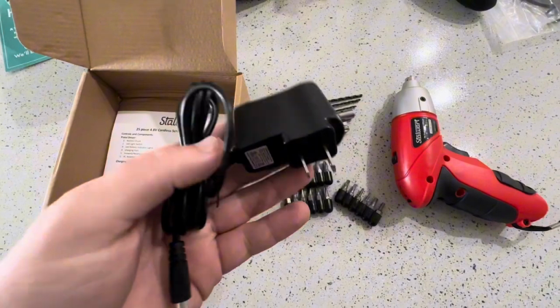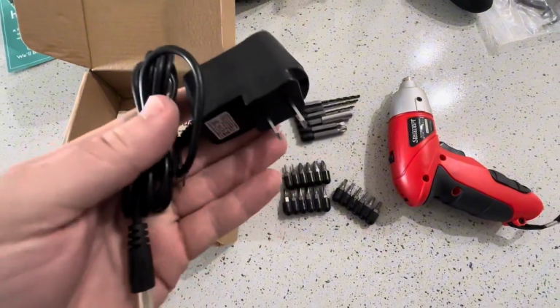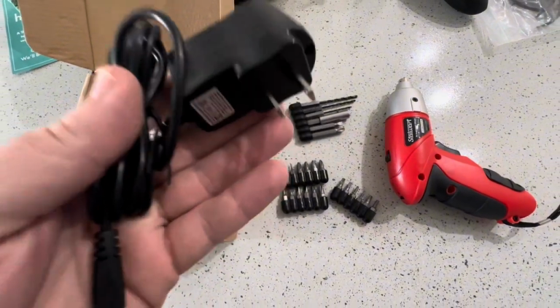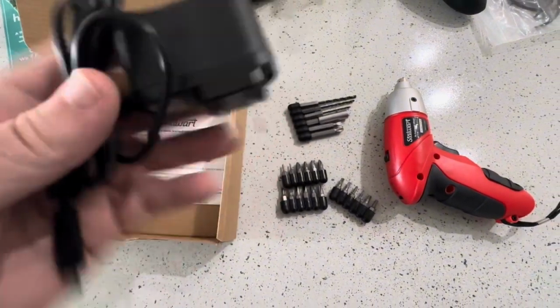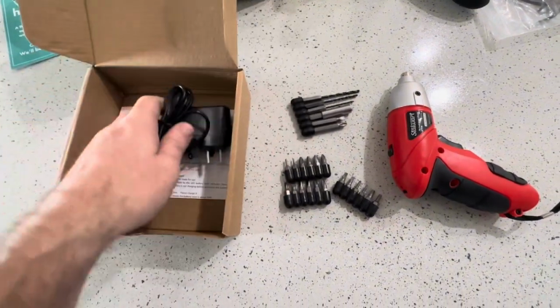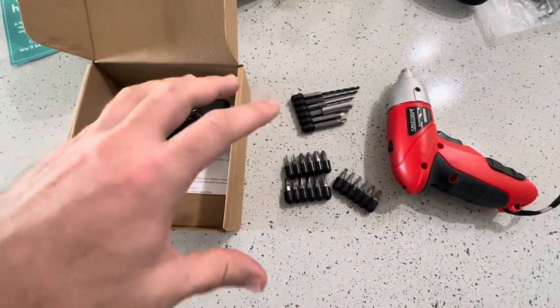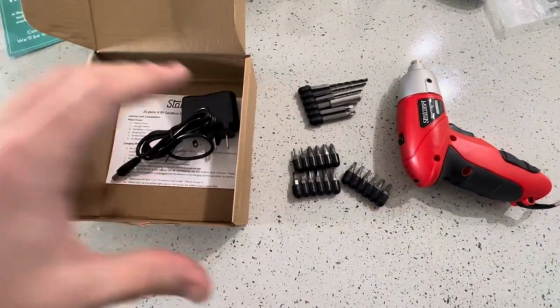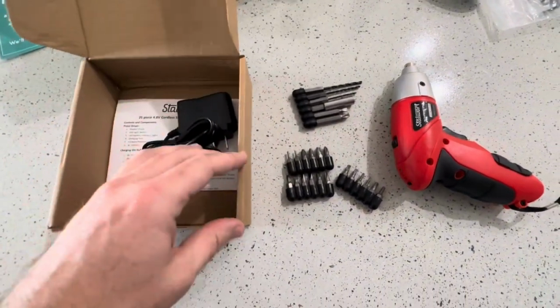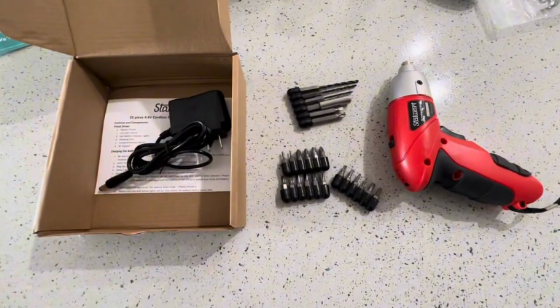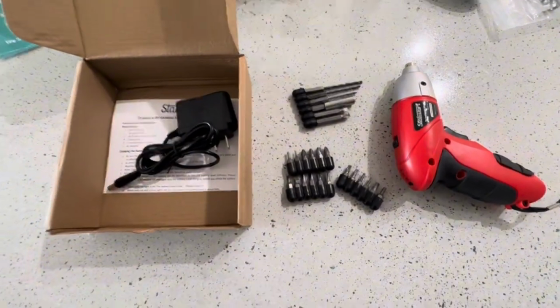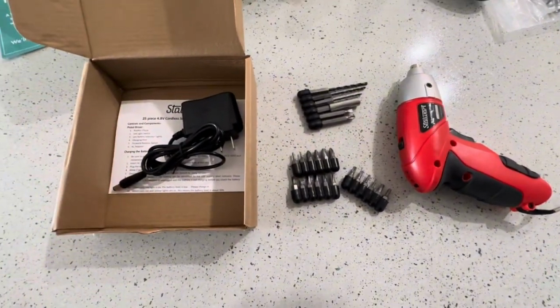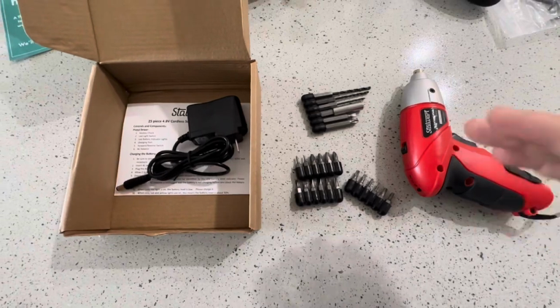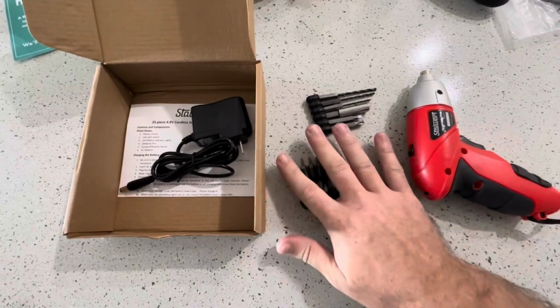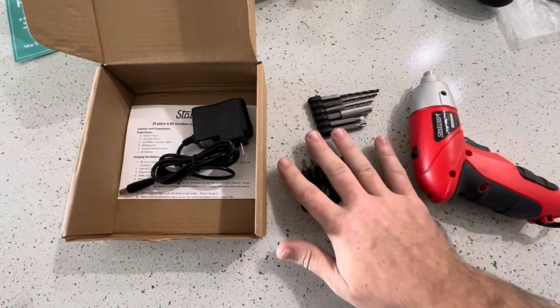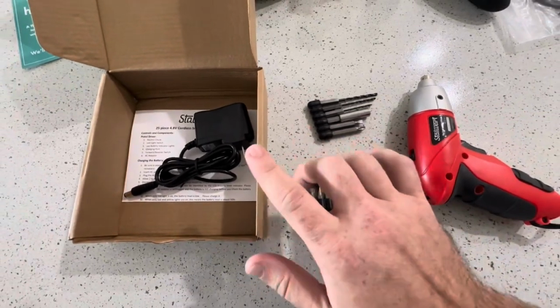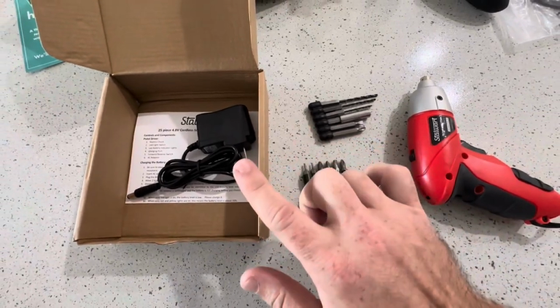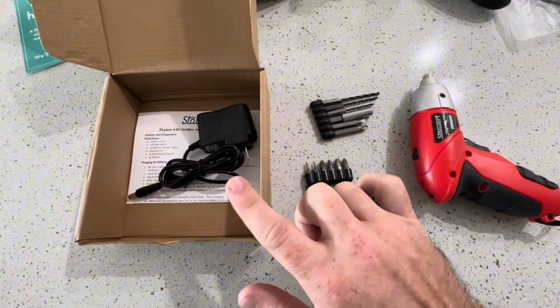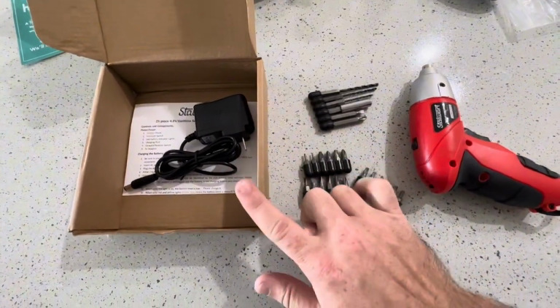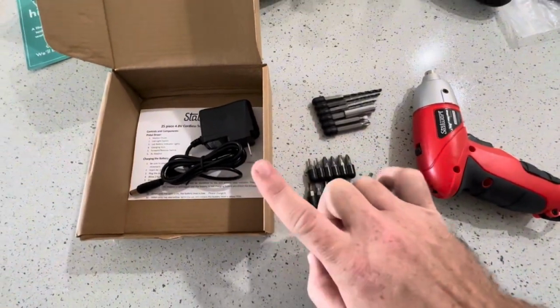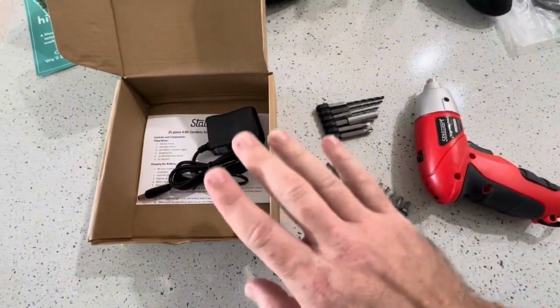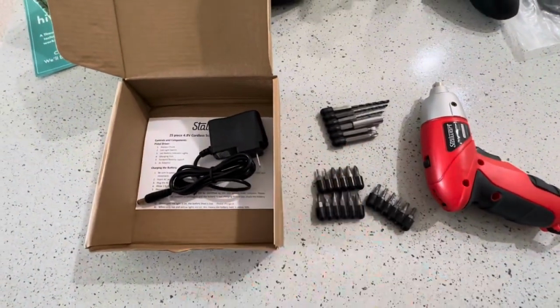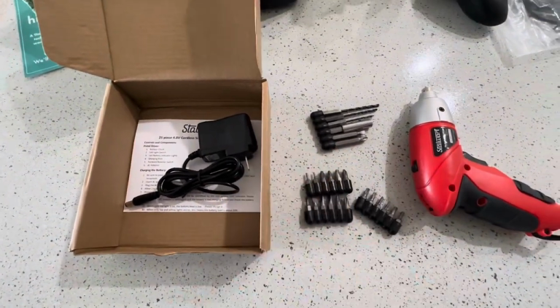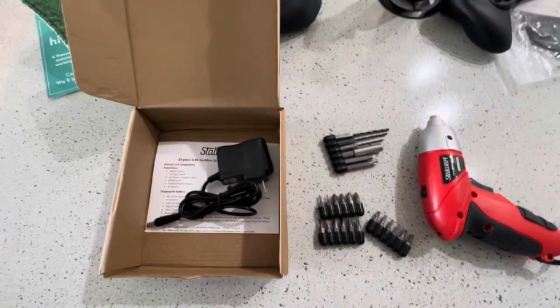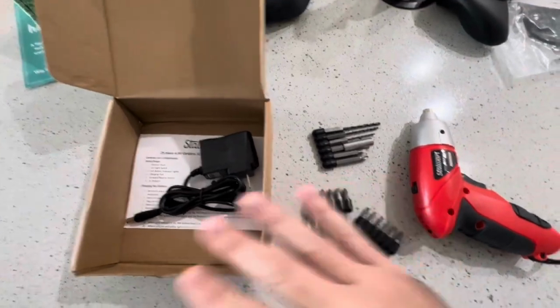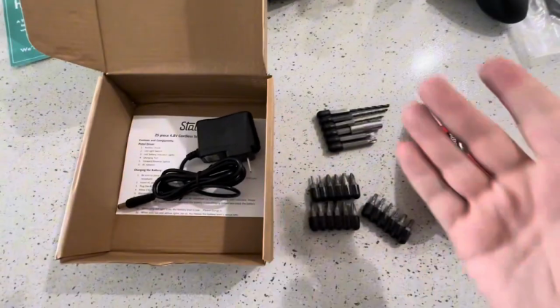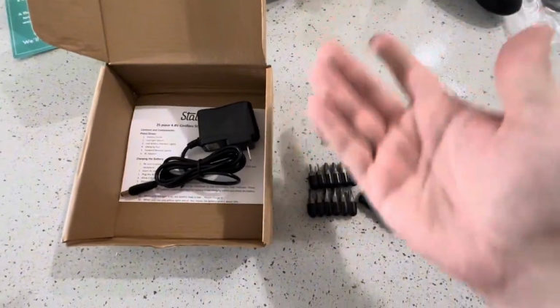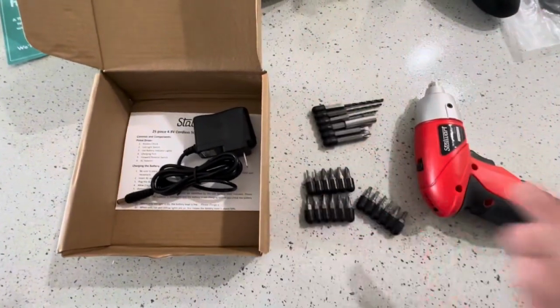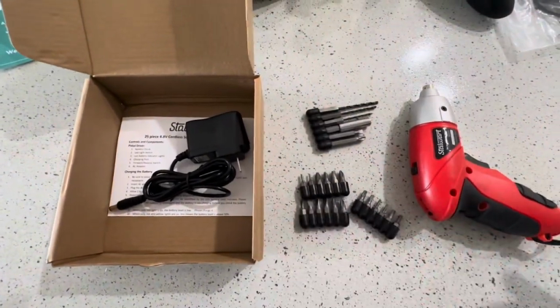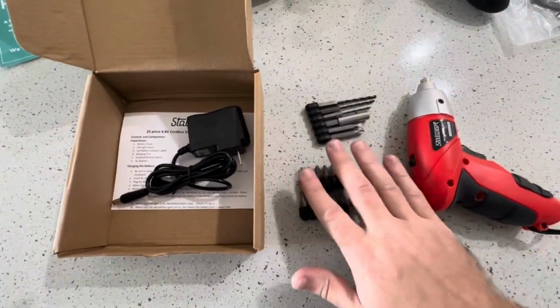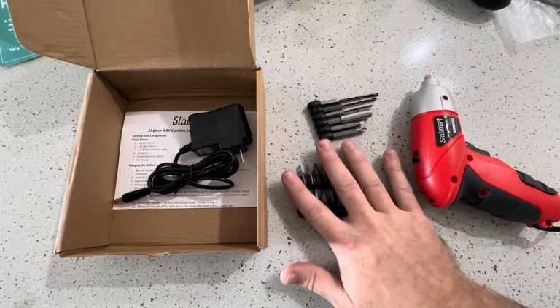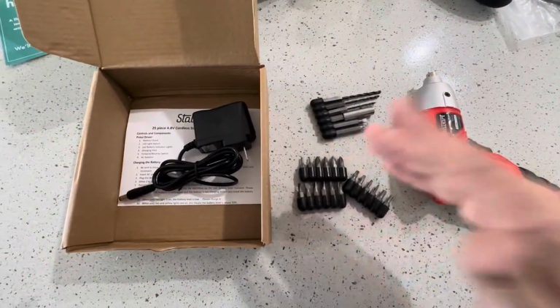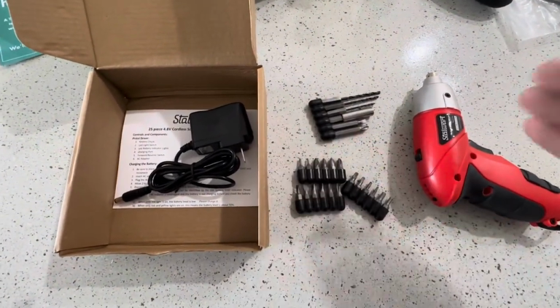Then obviously we have the charger. The Amazon listing says it comes with a carrying case, but unless they're counting this cardboard box, mine did not come with a carrying case at all, so I'm not sure why they said that.